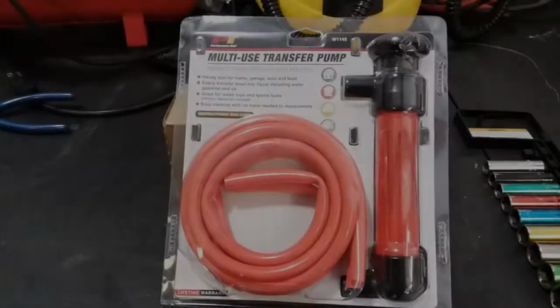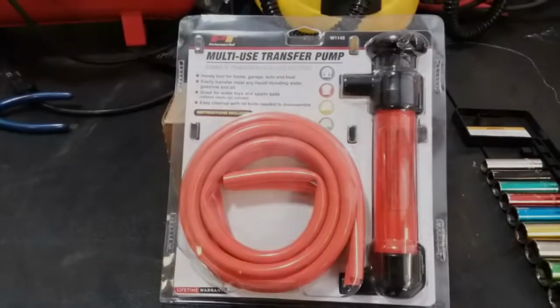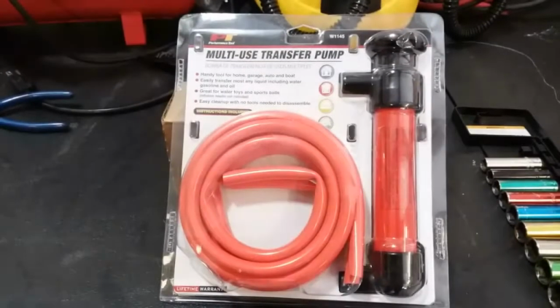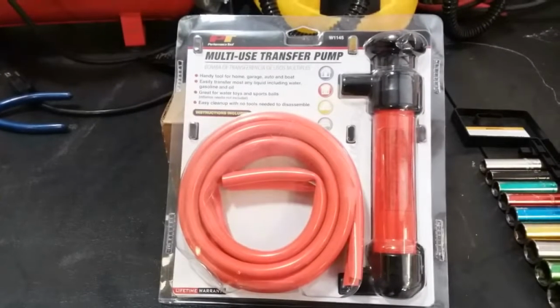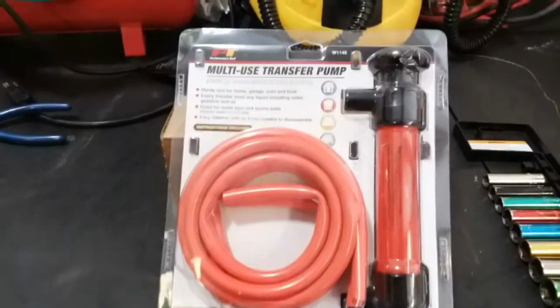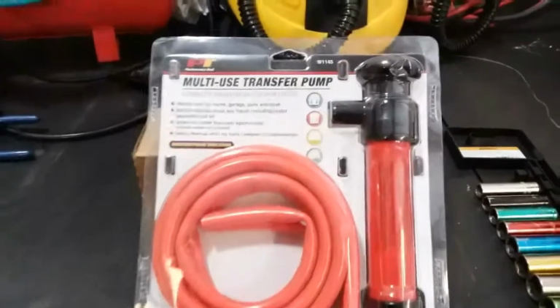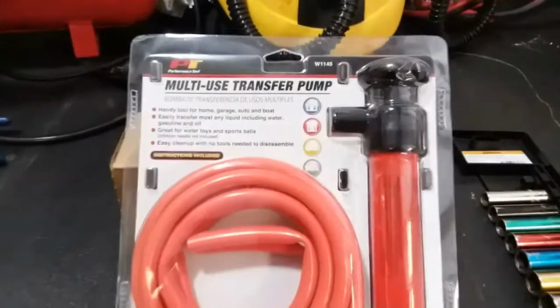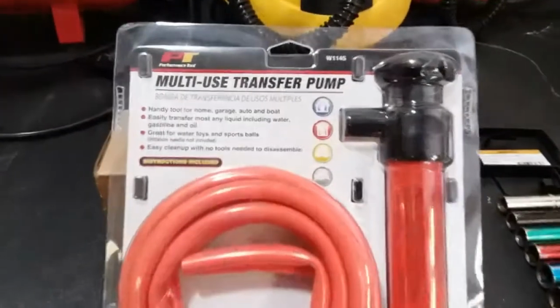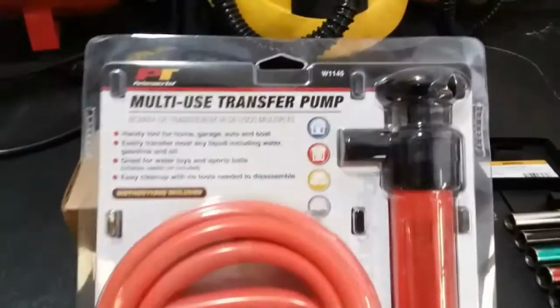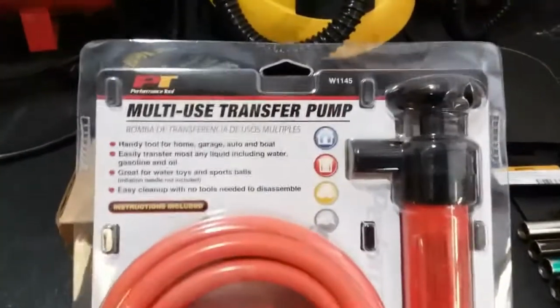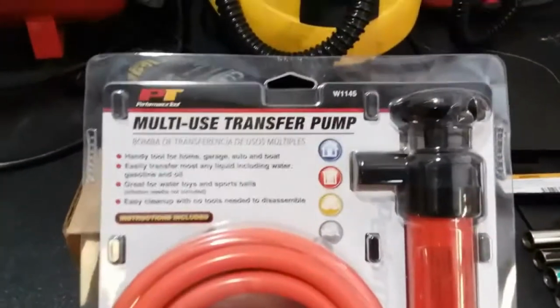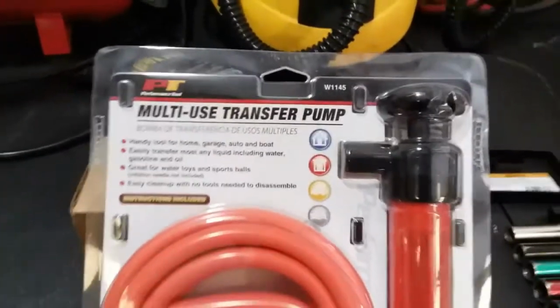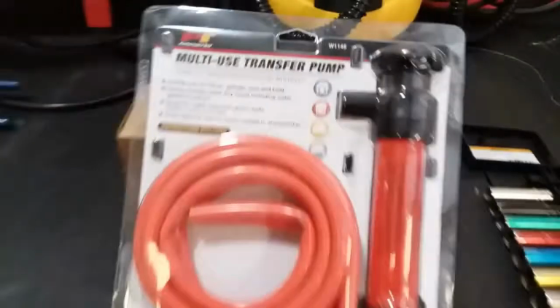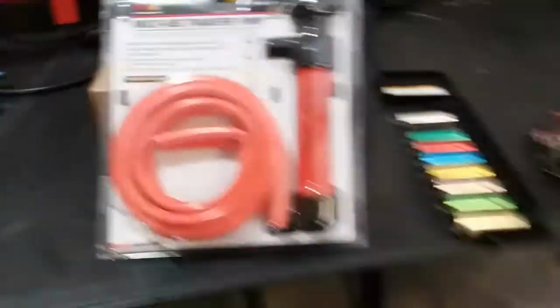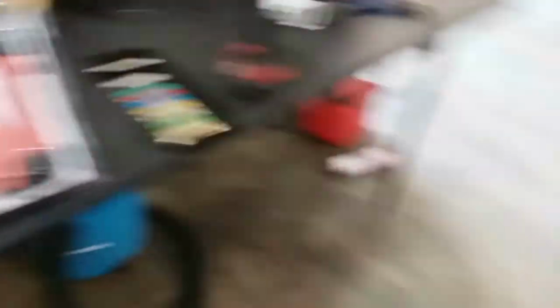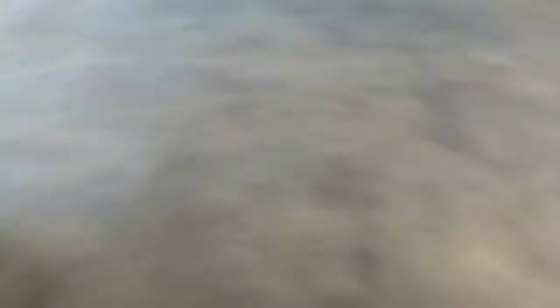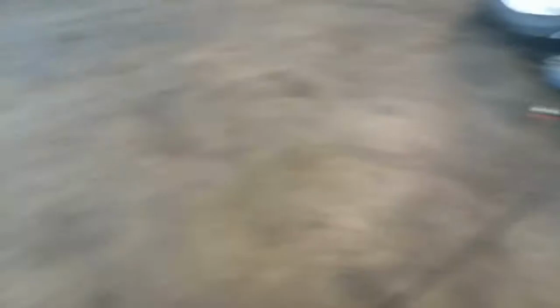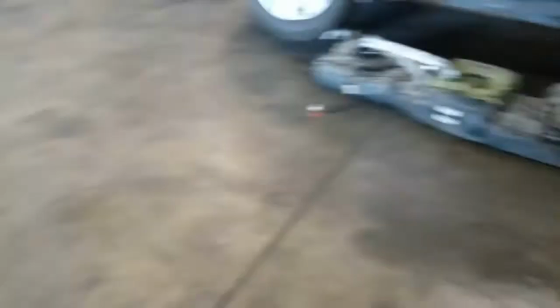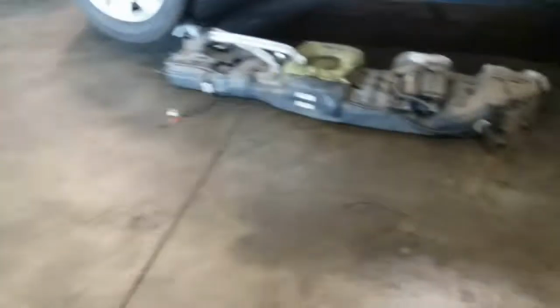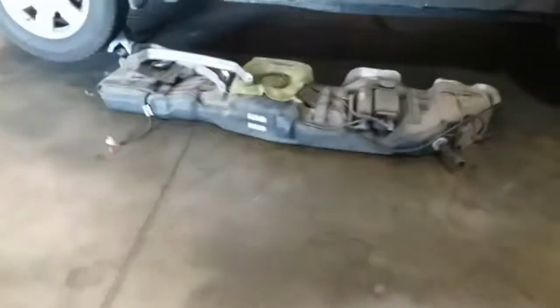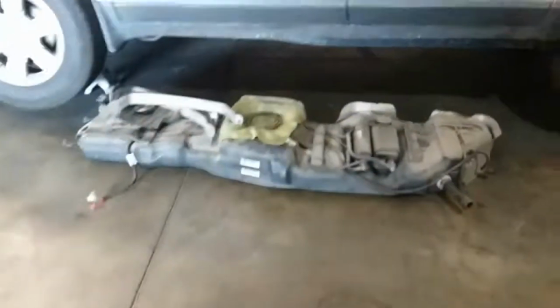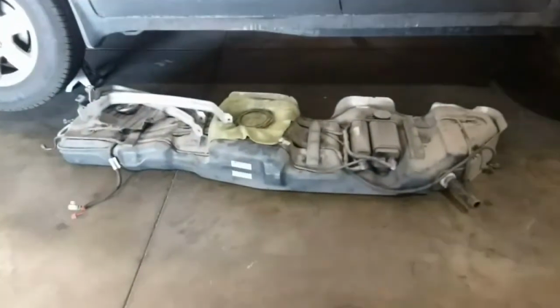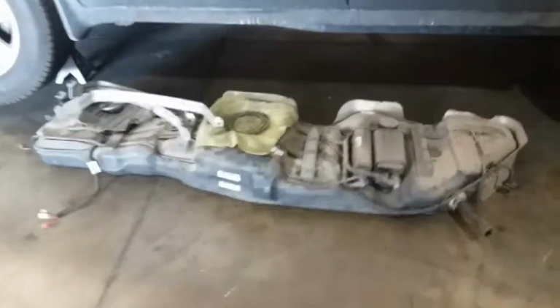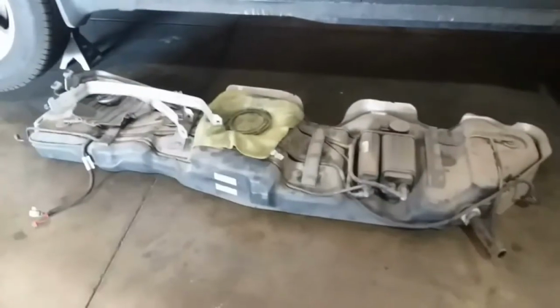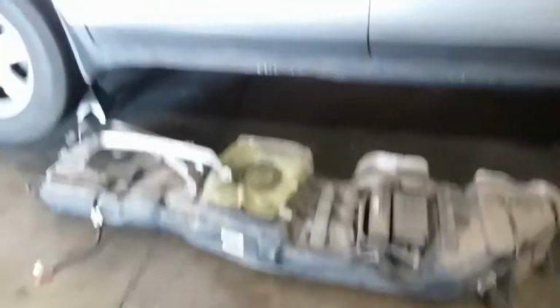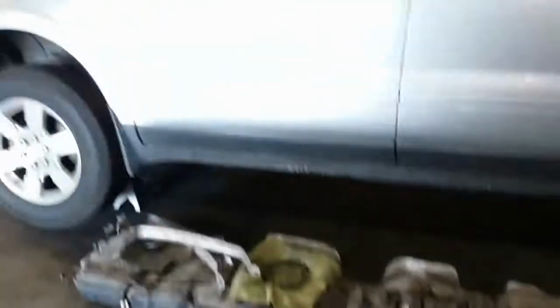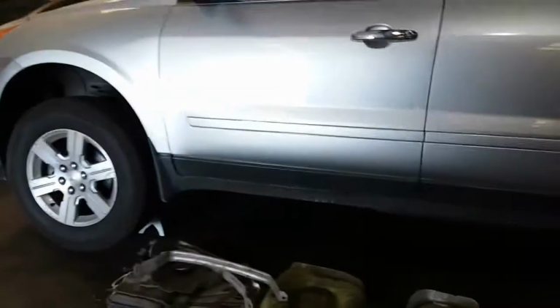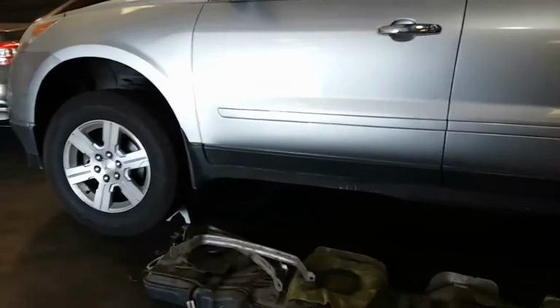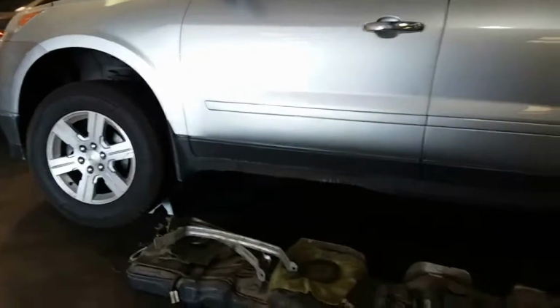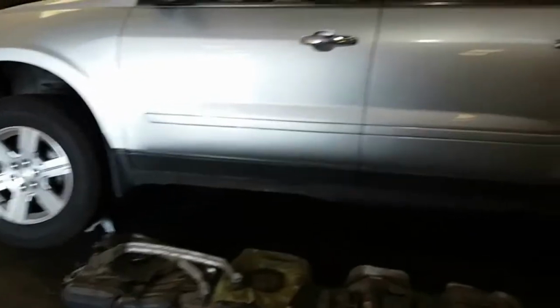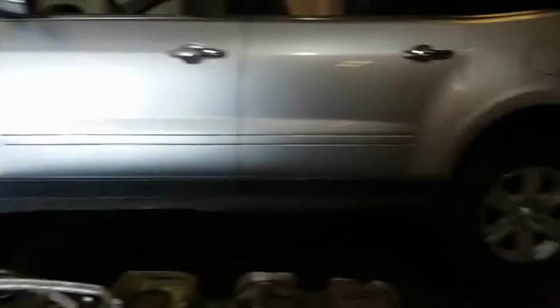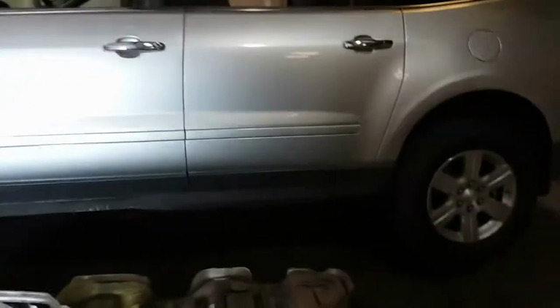Today we're going to learn how to use a multi-use transfer pump to remove all the gasoline off of this tank that I just dropped on this 2011 vehicle.